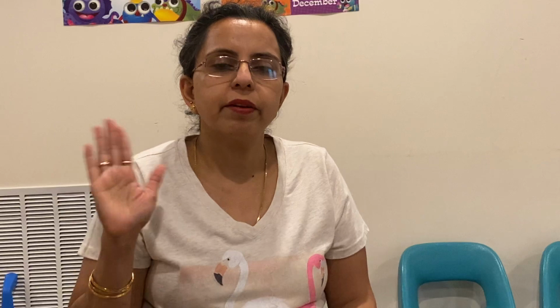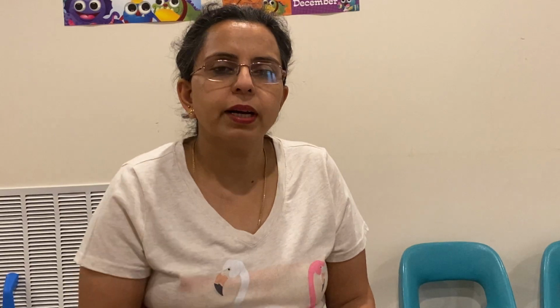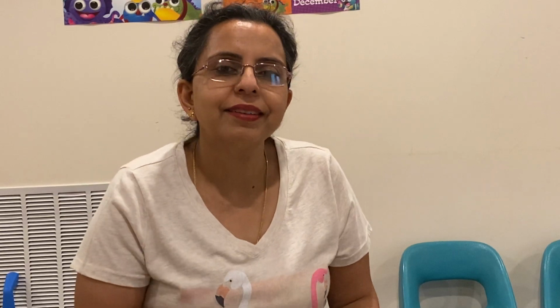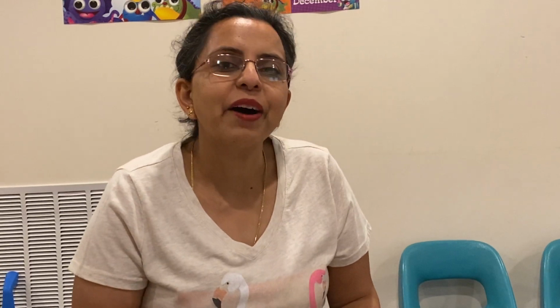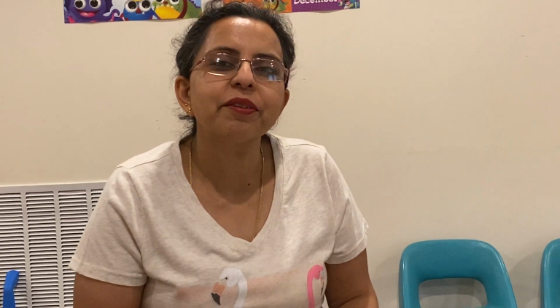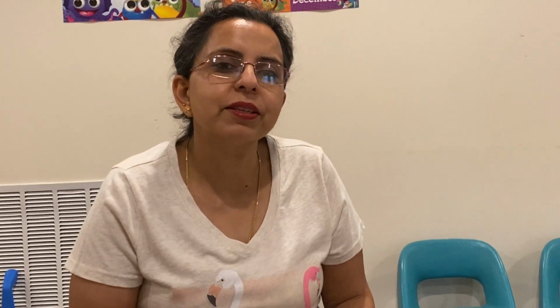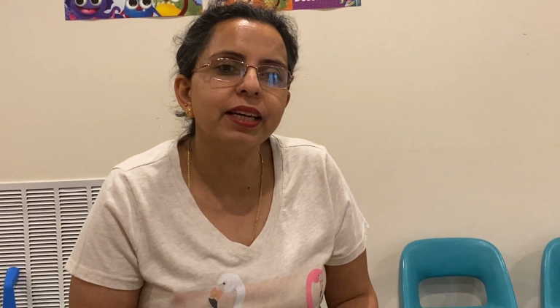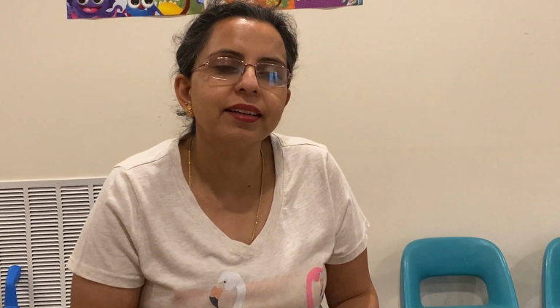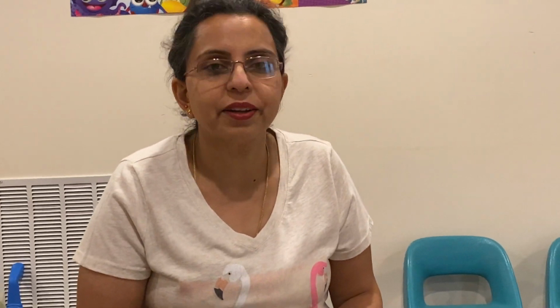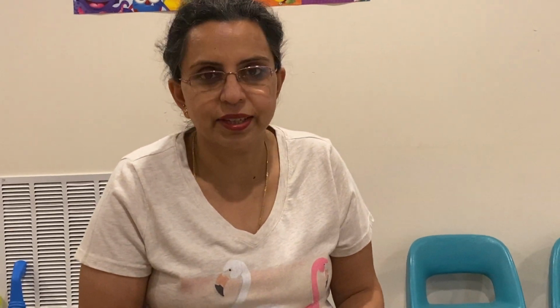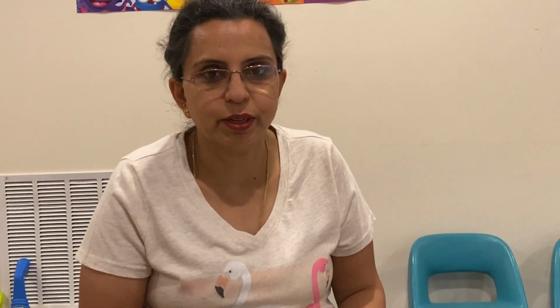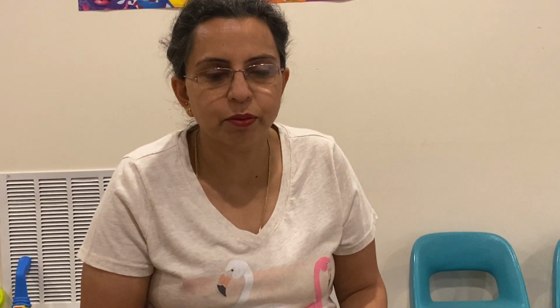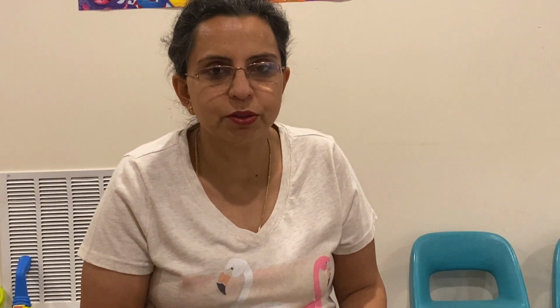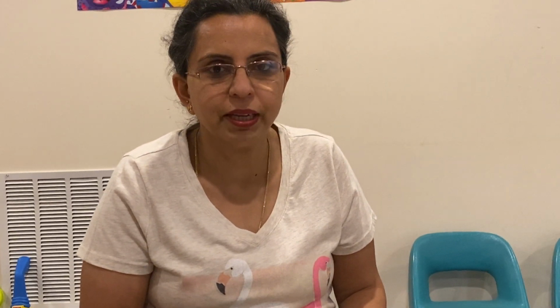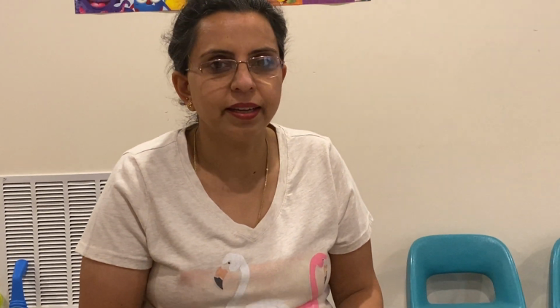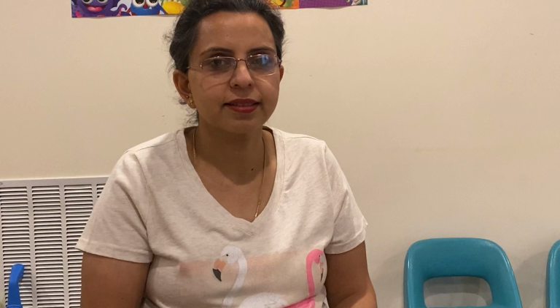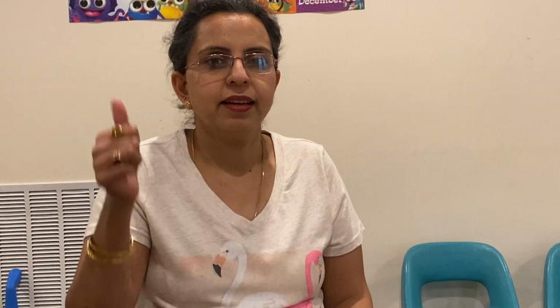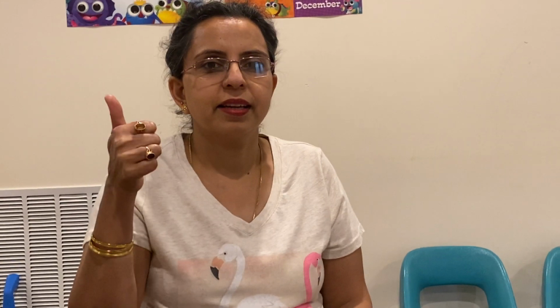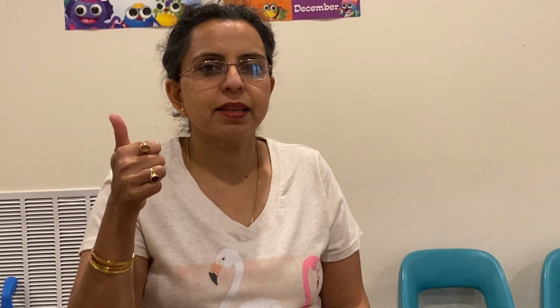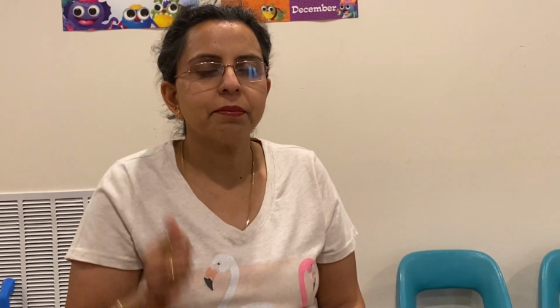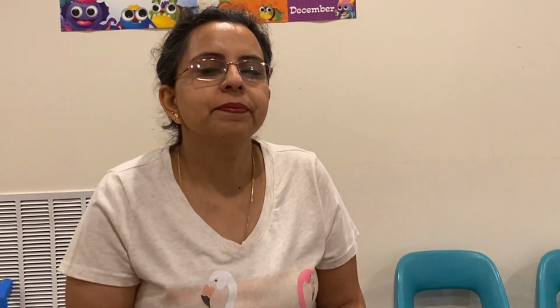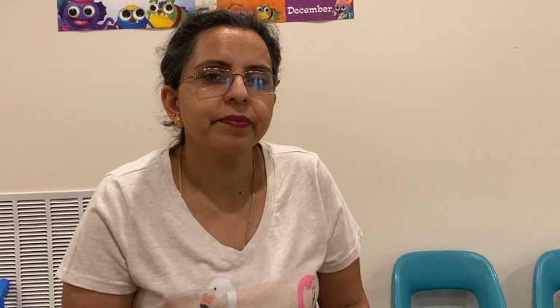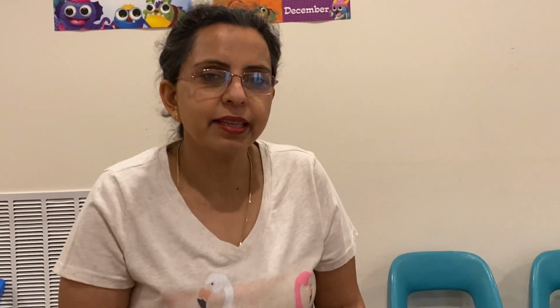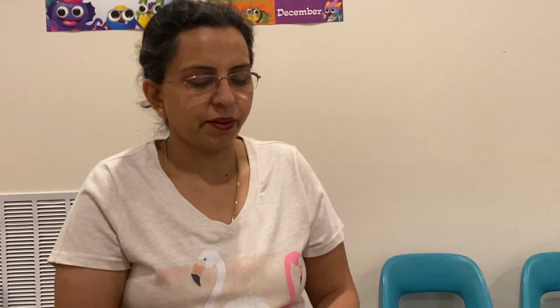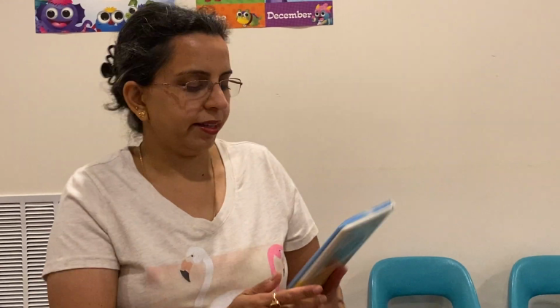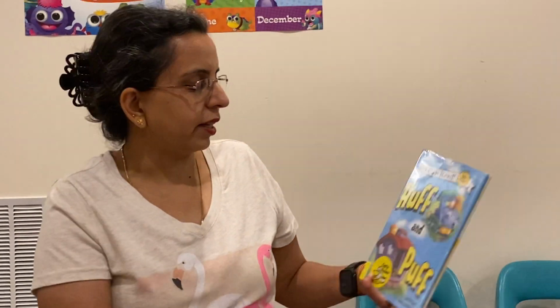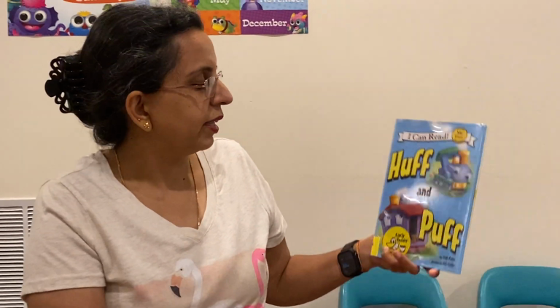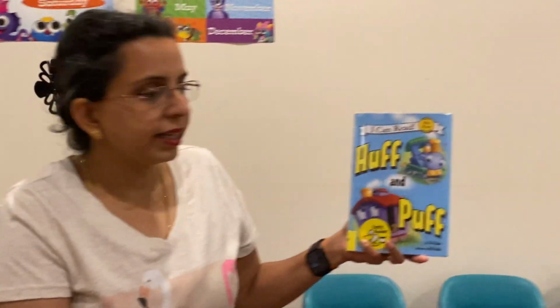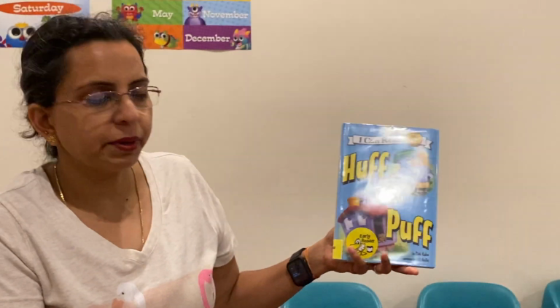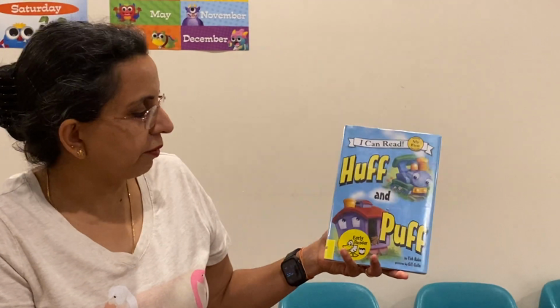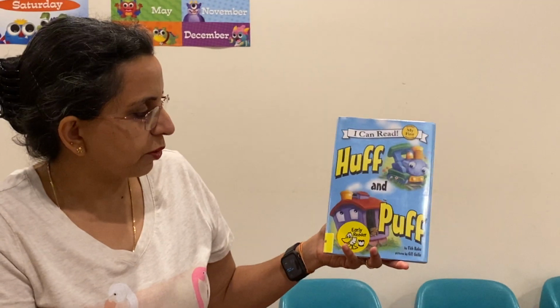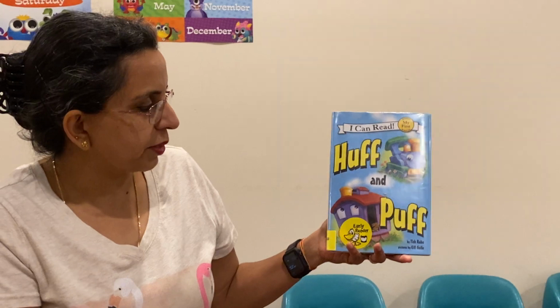Hello everyone! How's everybody doing? Are you guys ready to read a book with Ms. Serby? Yes? Give me a thumbs up? Okay, let's go. Let's see what we're reading with Ms. Serby today.